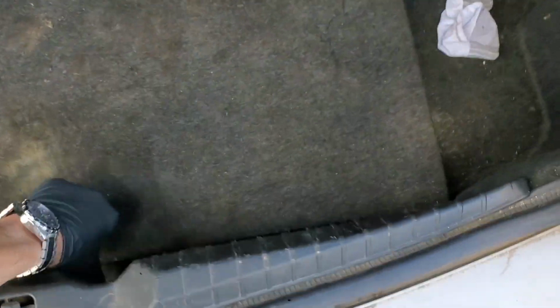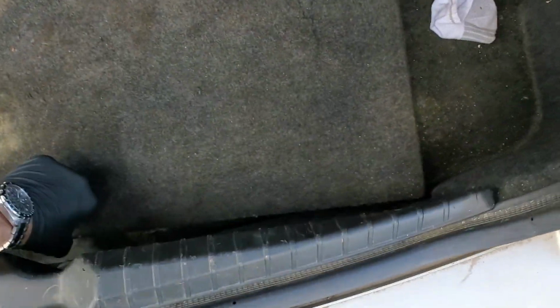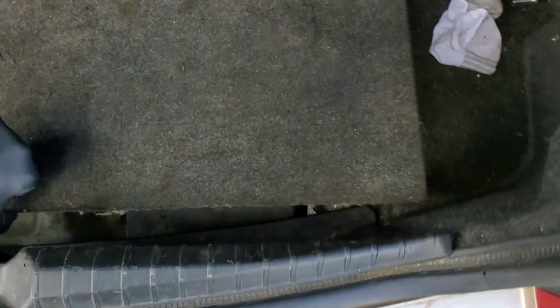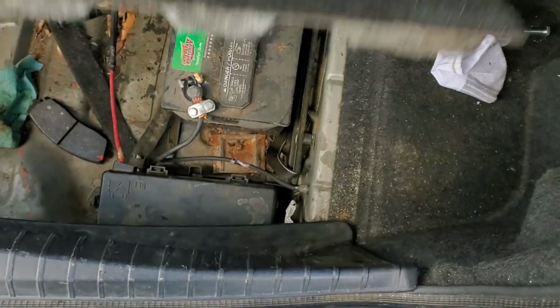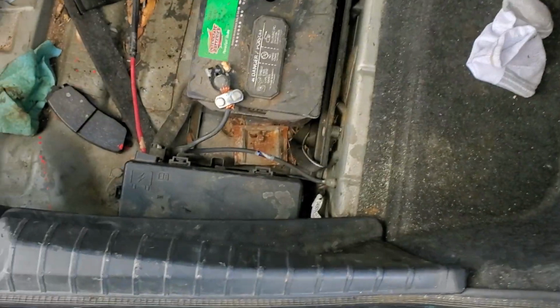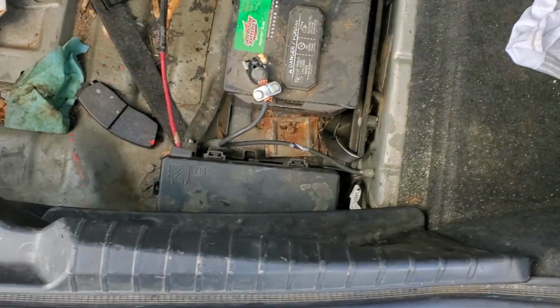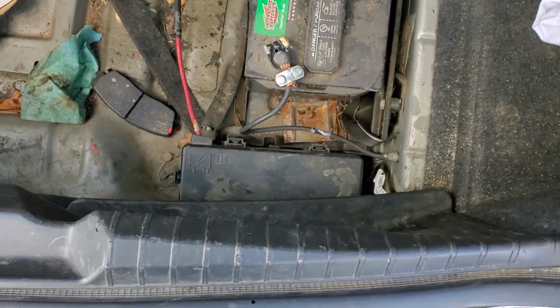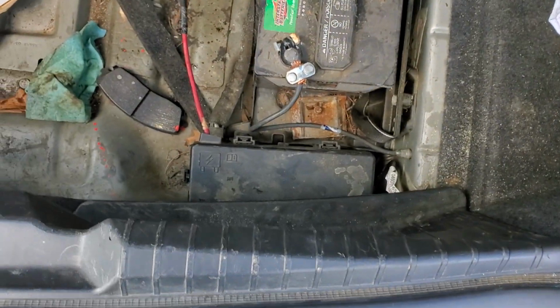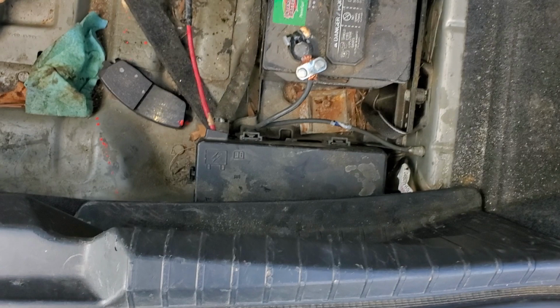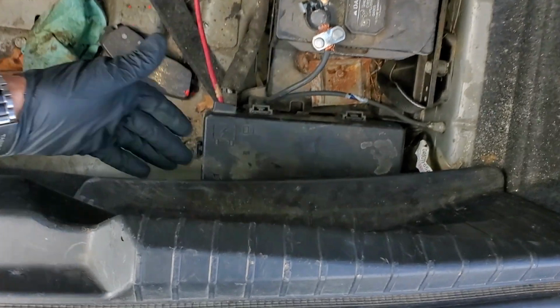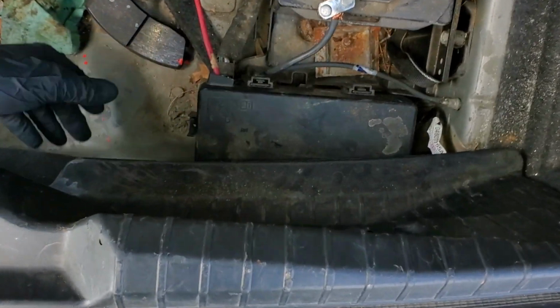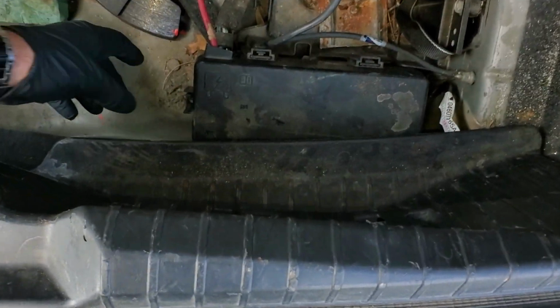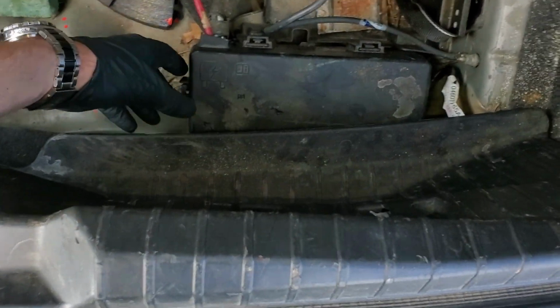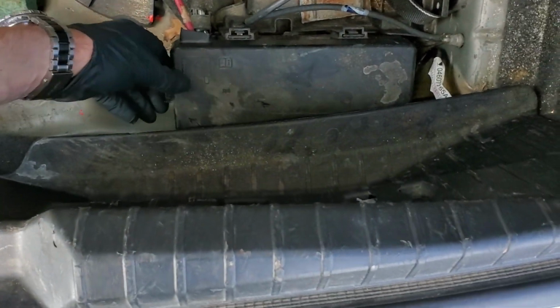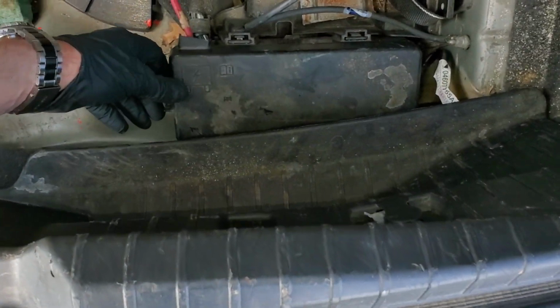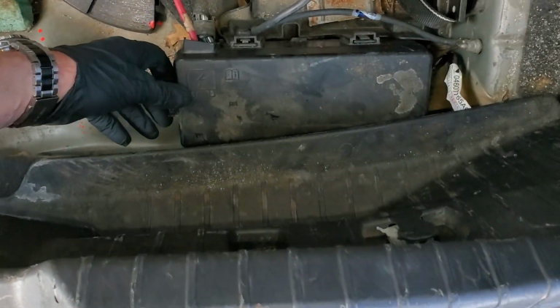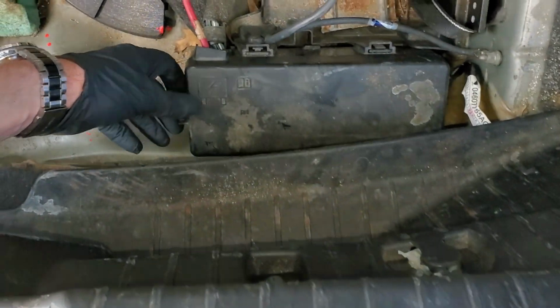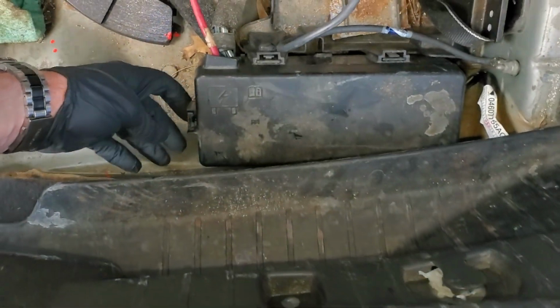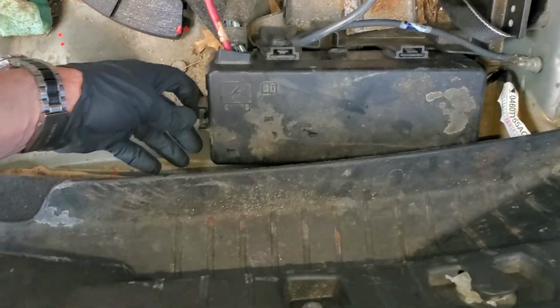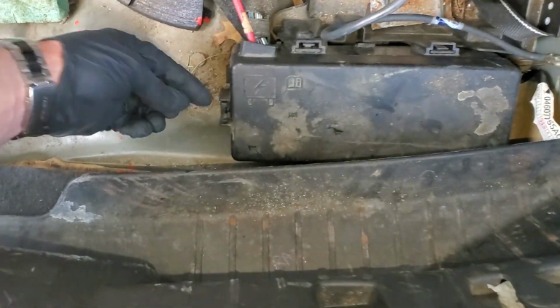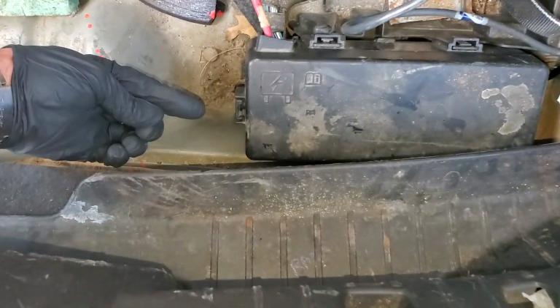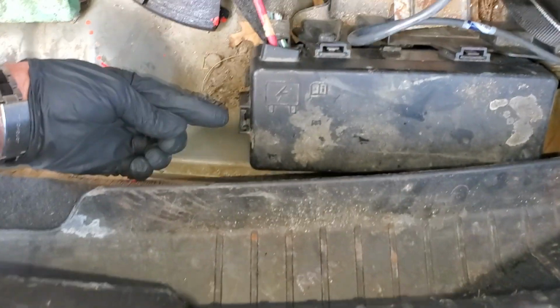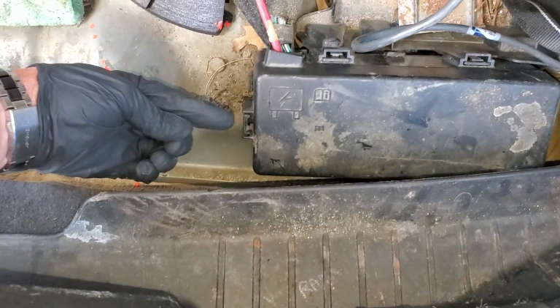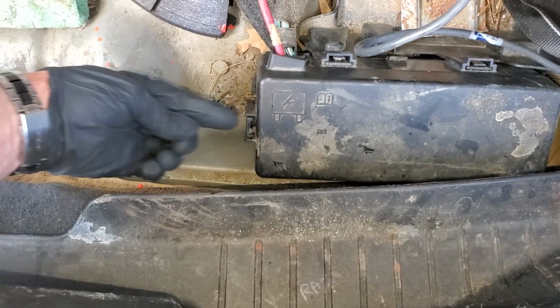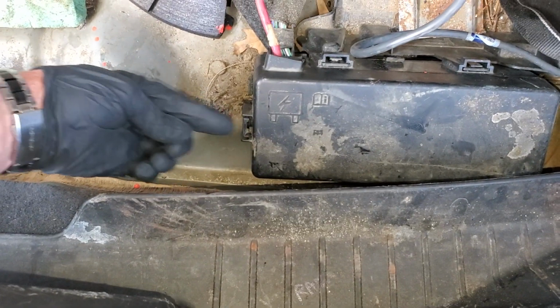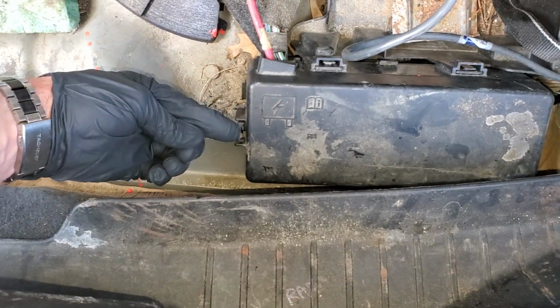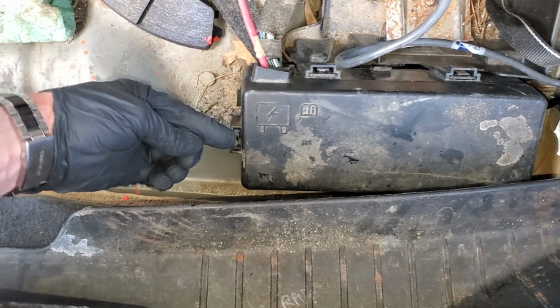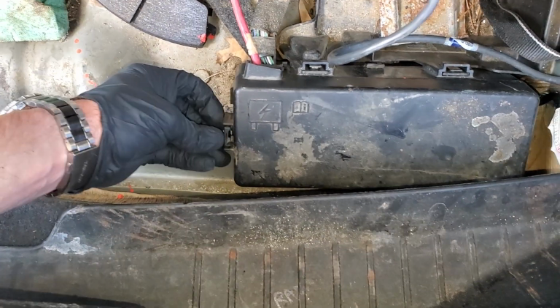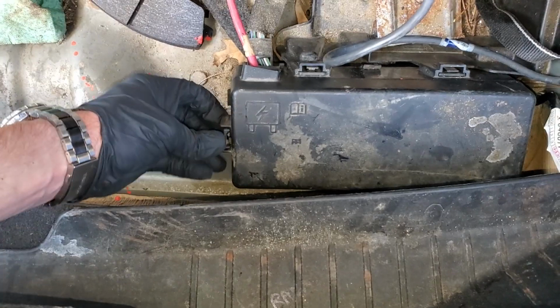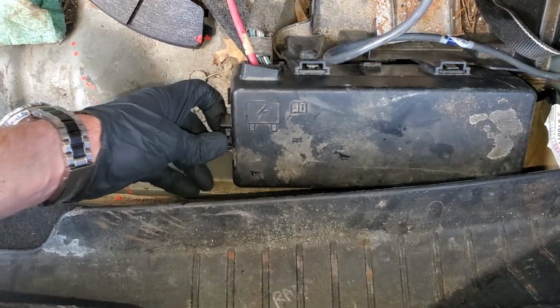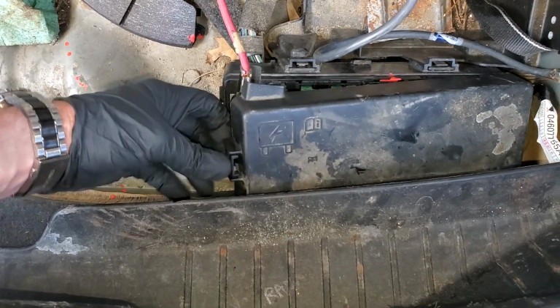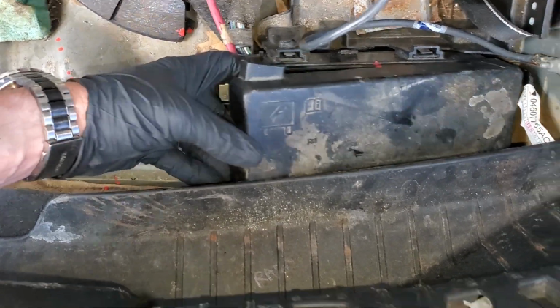Lifting this cover up and looking on the passenger side by the battery, you'll find the cover for the fuse box, which you can remove by pushing on this little tab right here and lifting up.